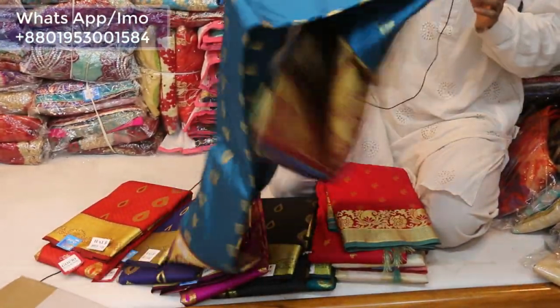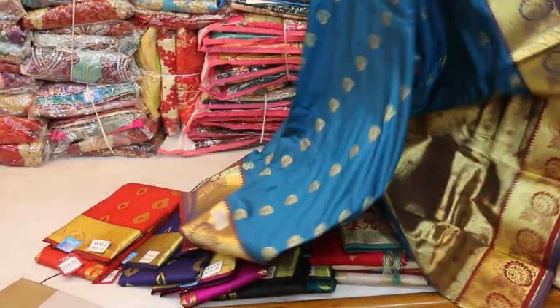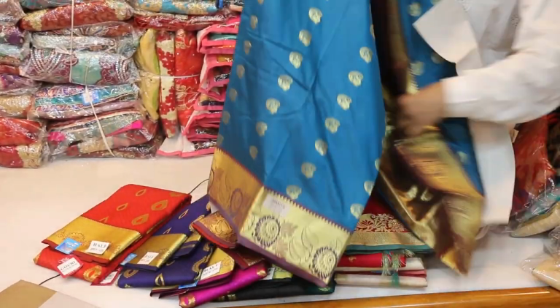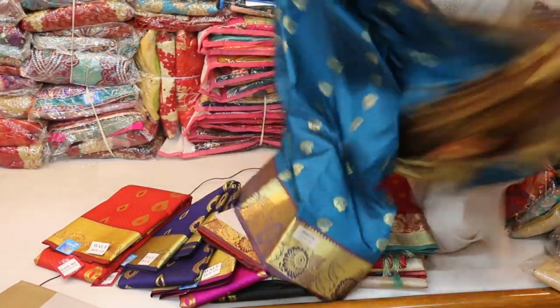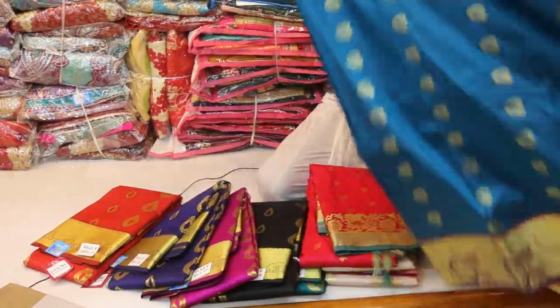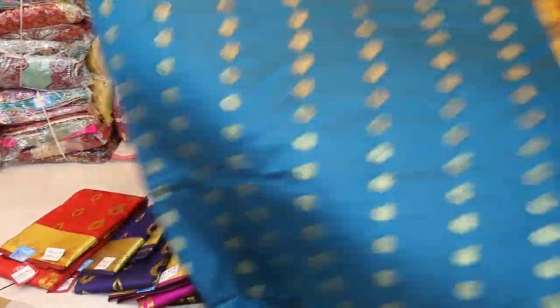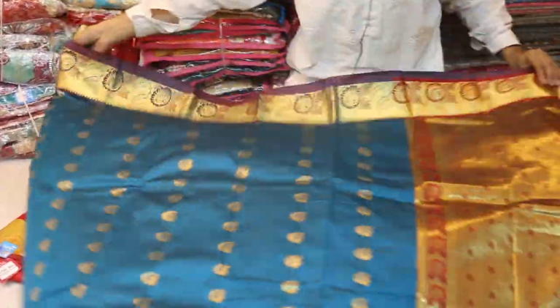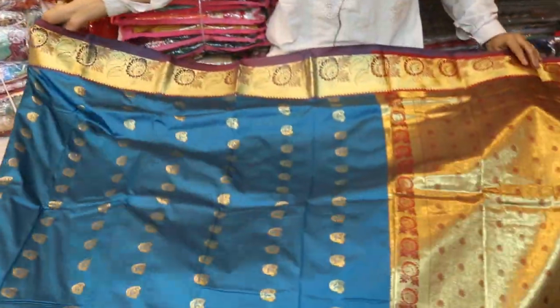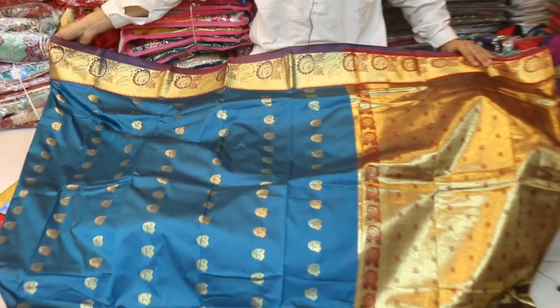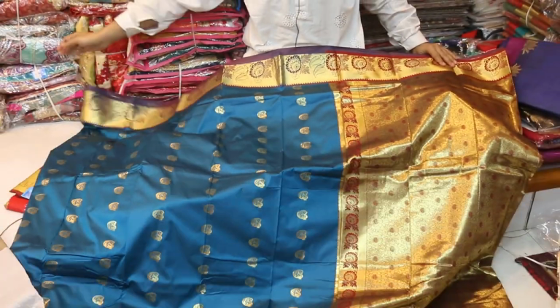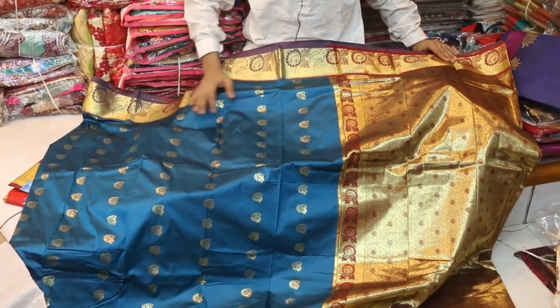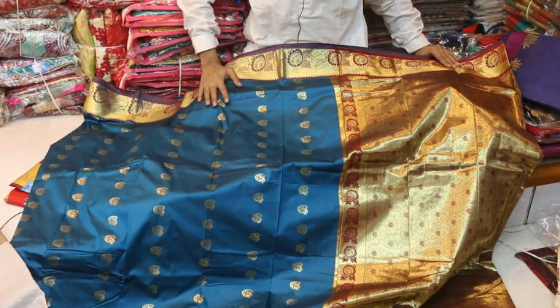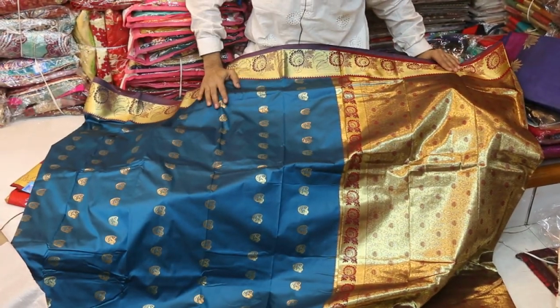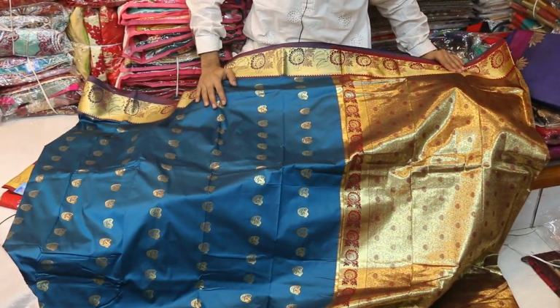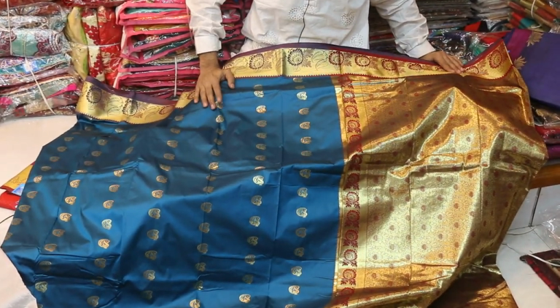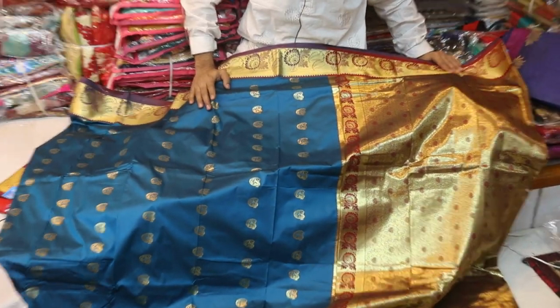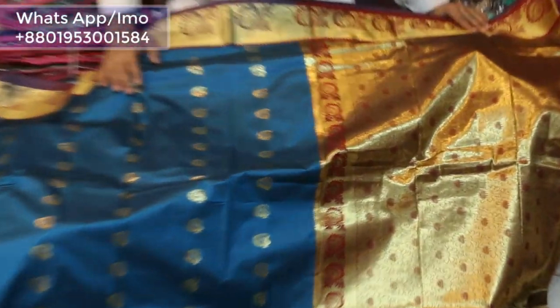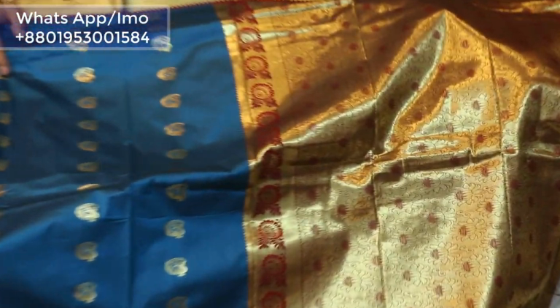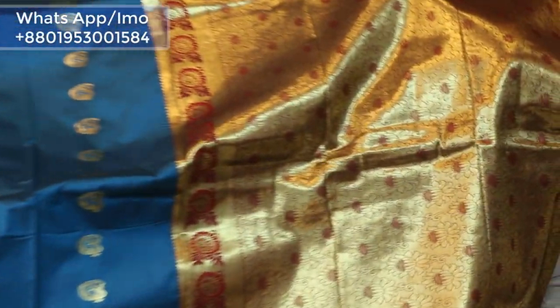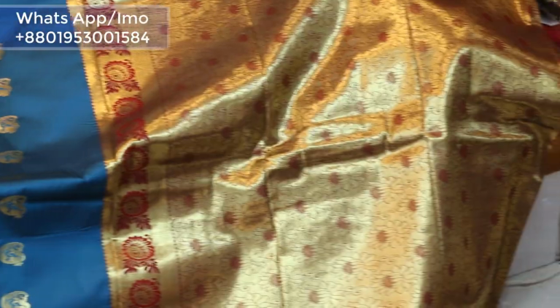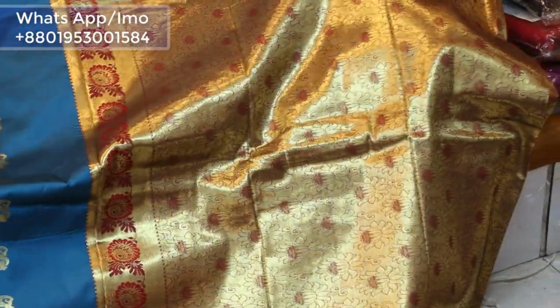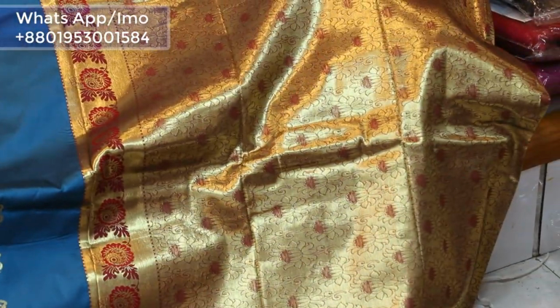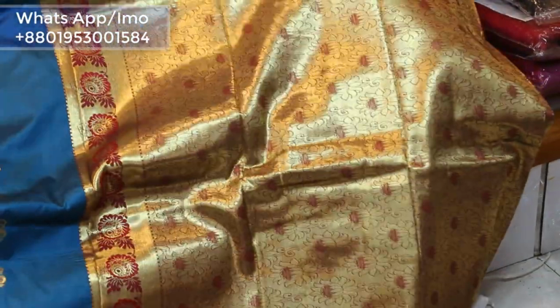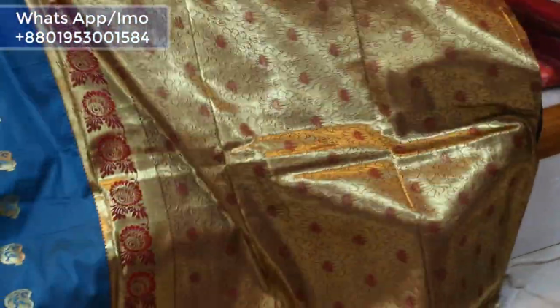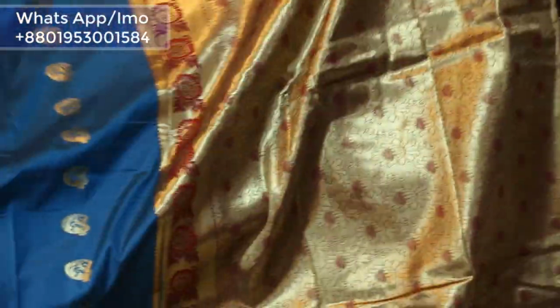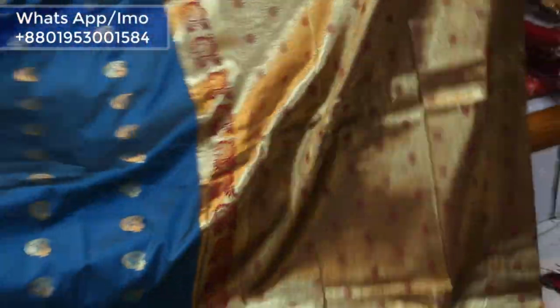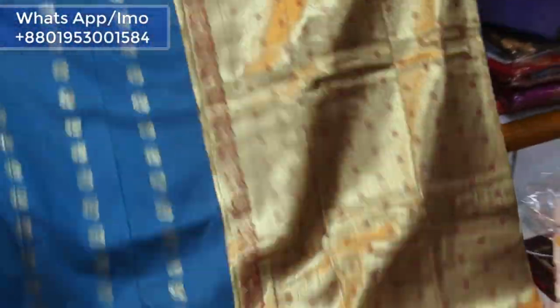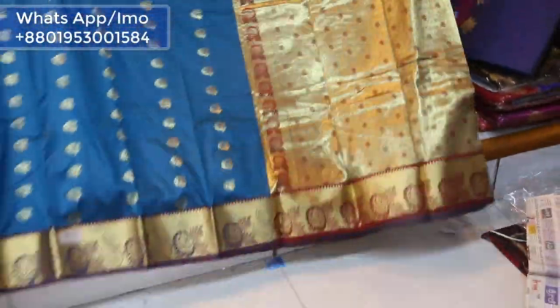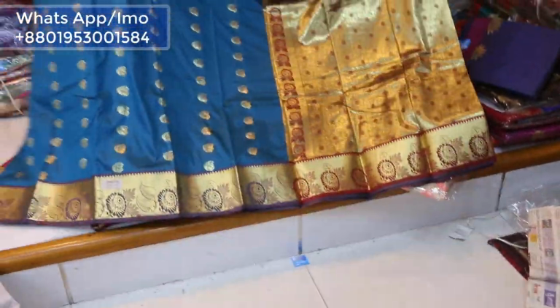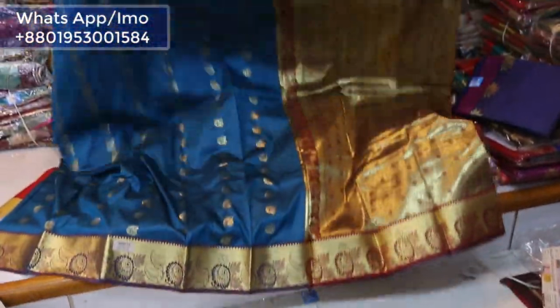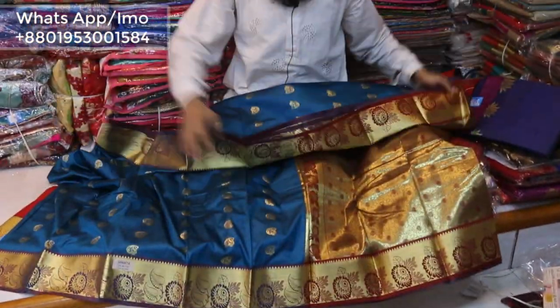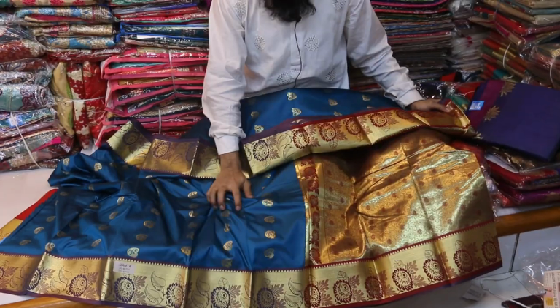This is a sea green color, because this is a peacock color. It is very beautiful. If you want to choose this color, then this is a very uncommon color. It is very beautiful and very soft.